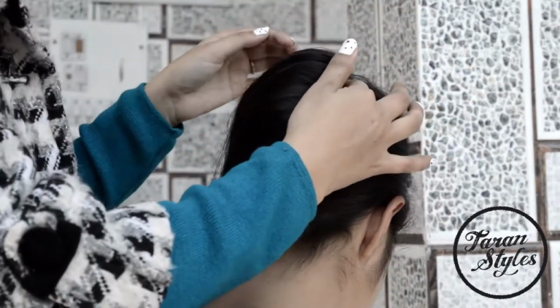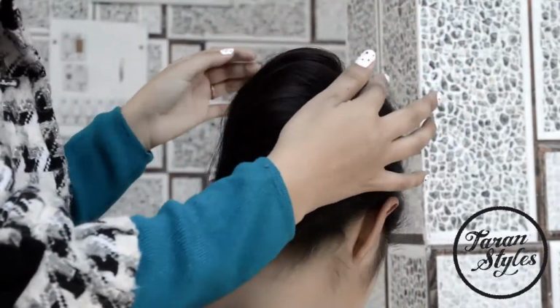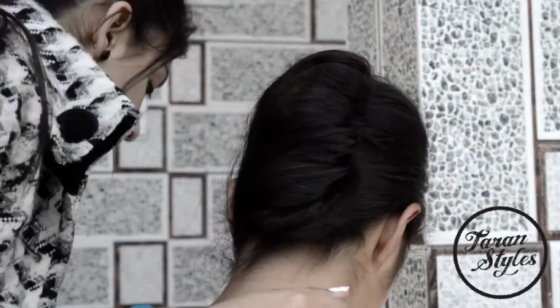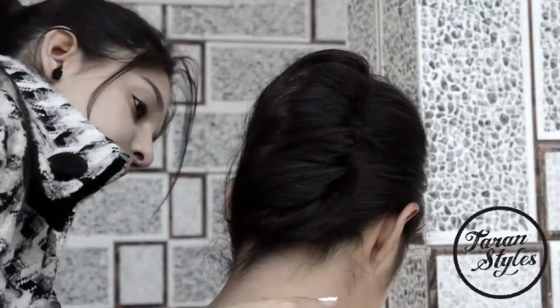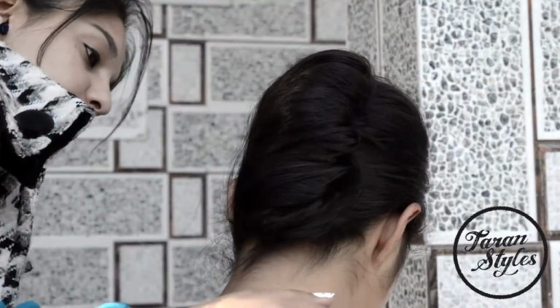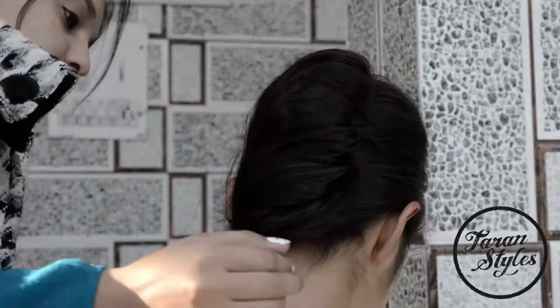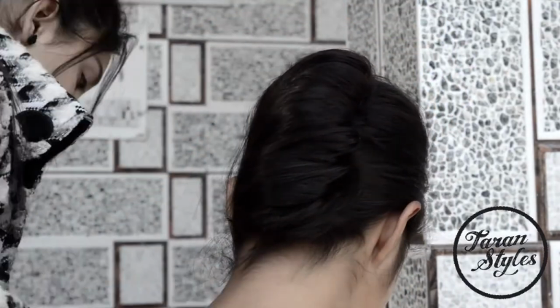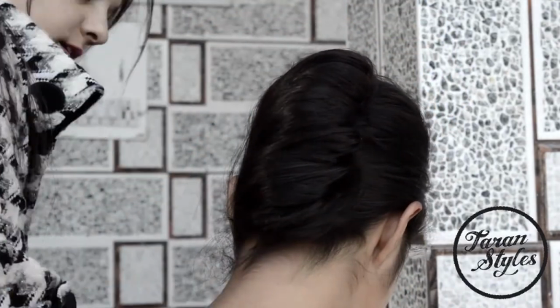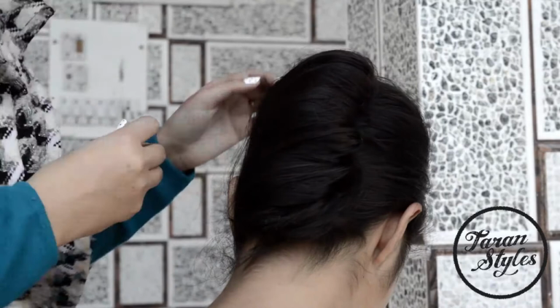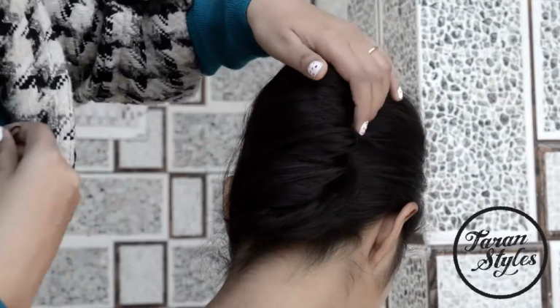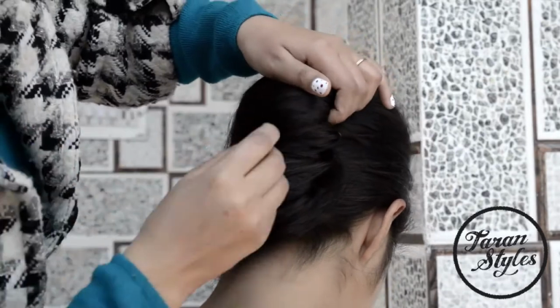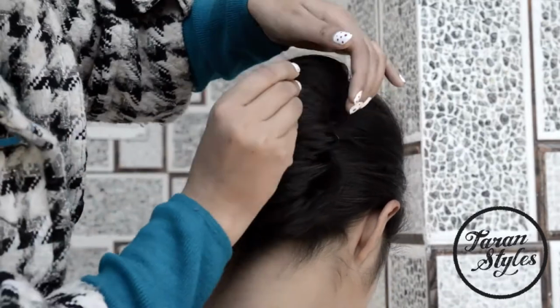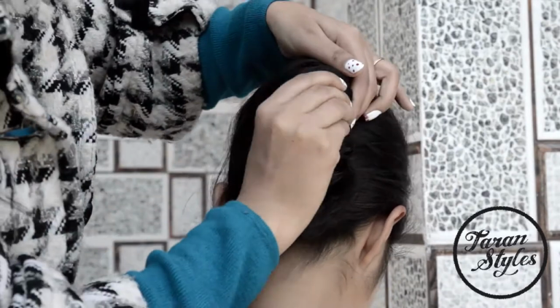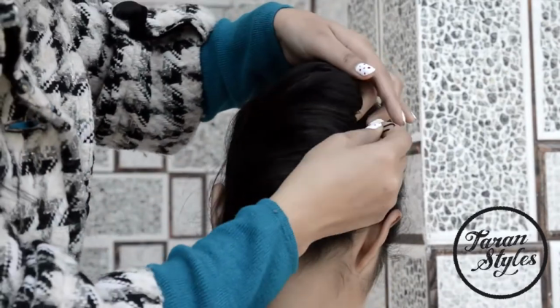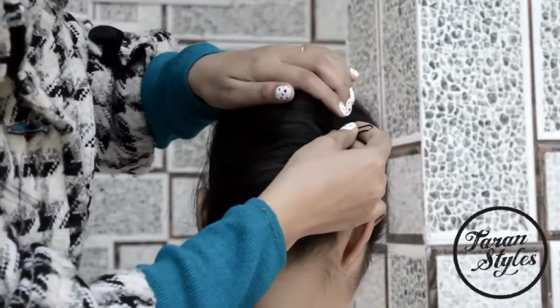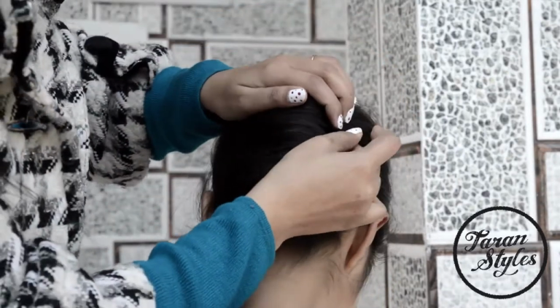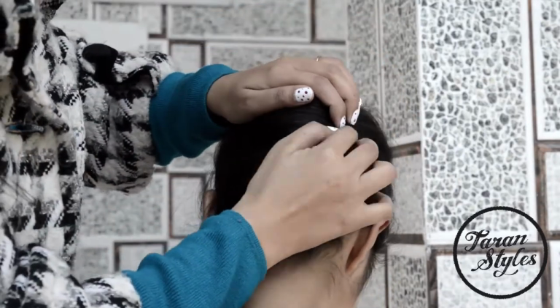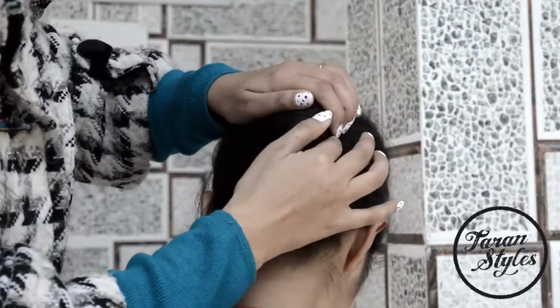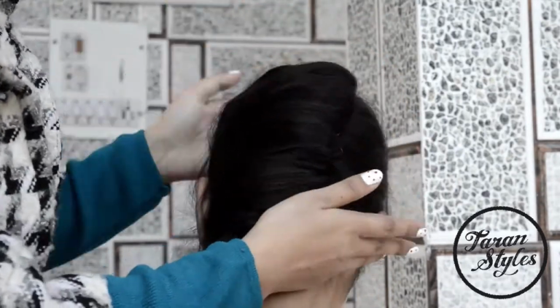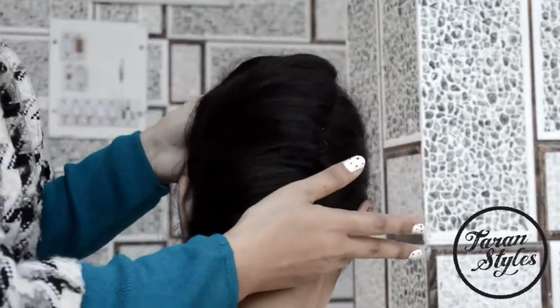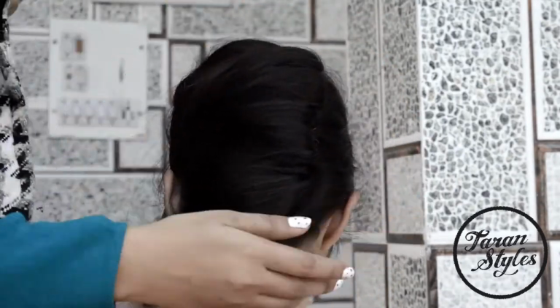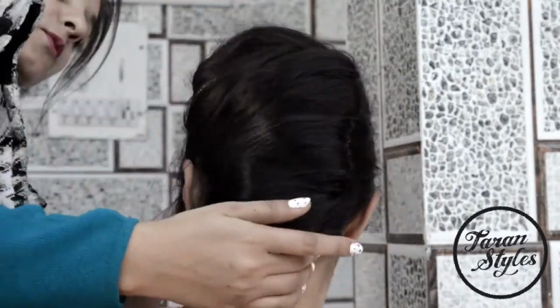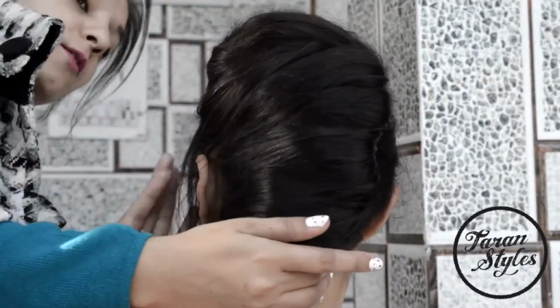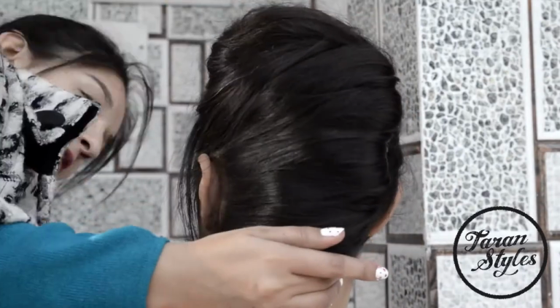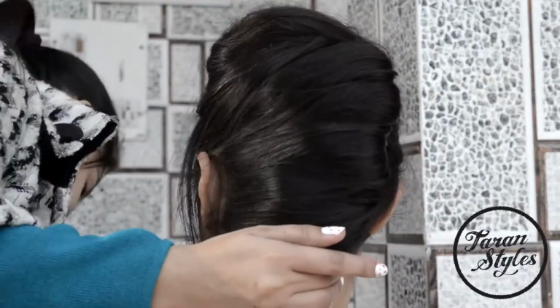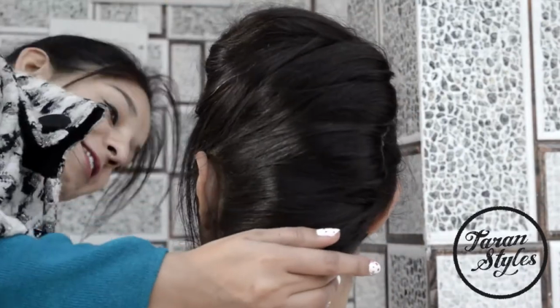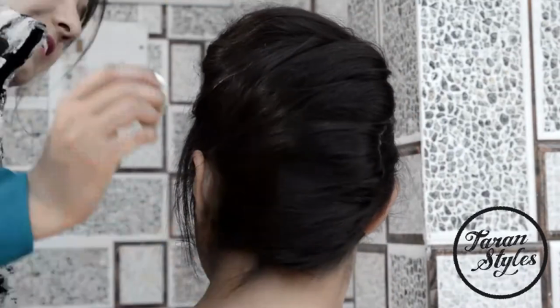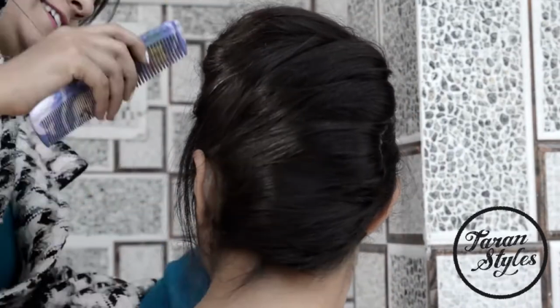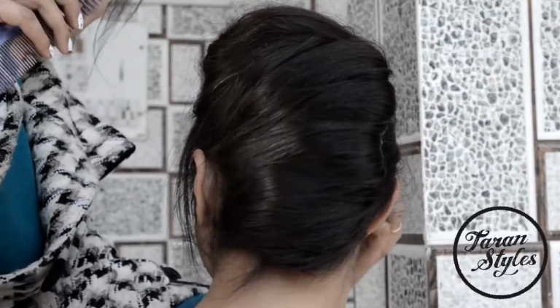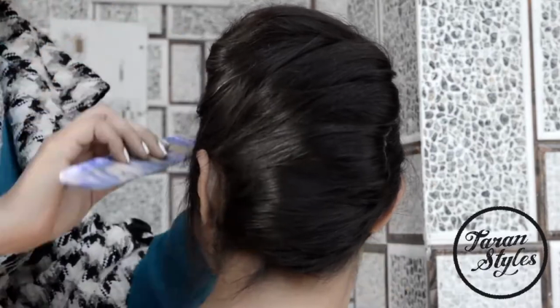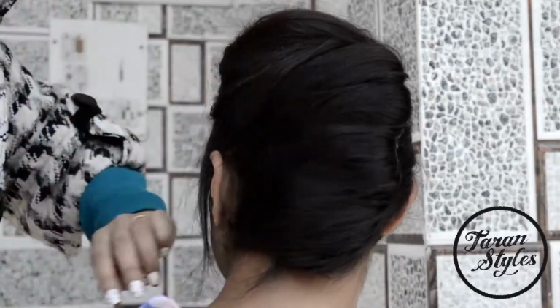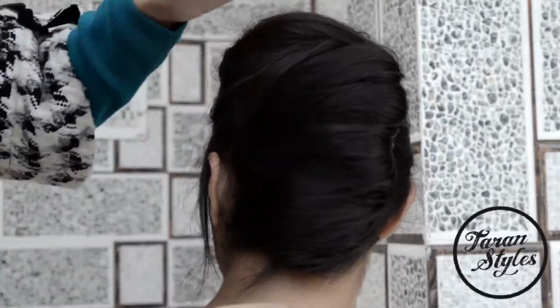This hairstyle is also very easy to do on short hair, and this style is perfect for short length hair.